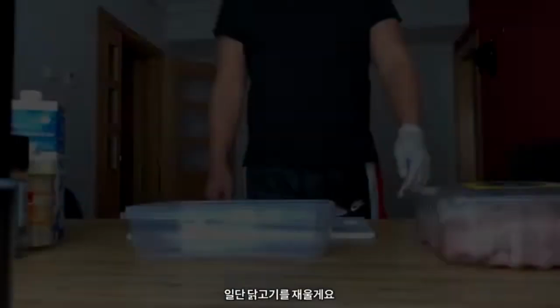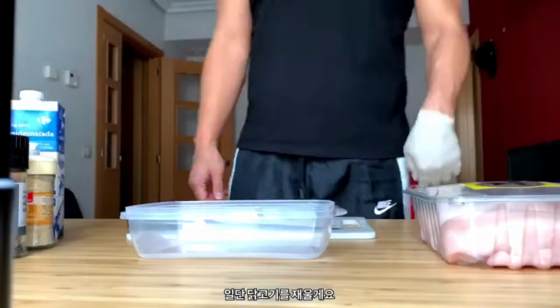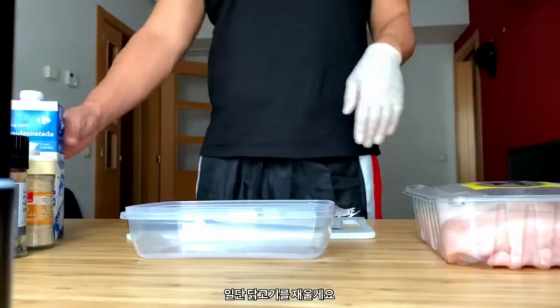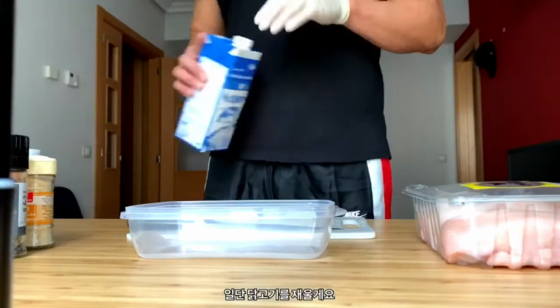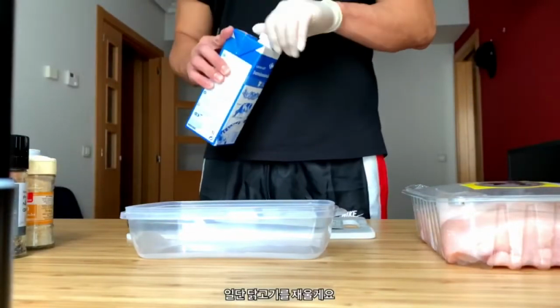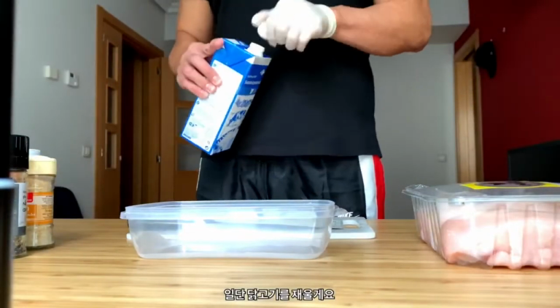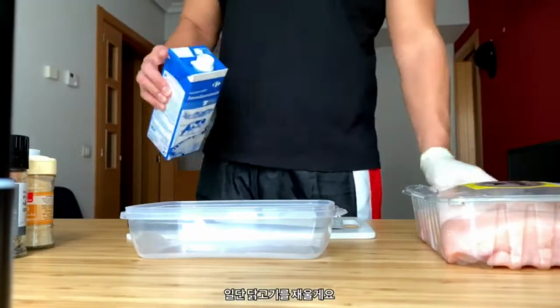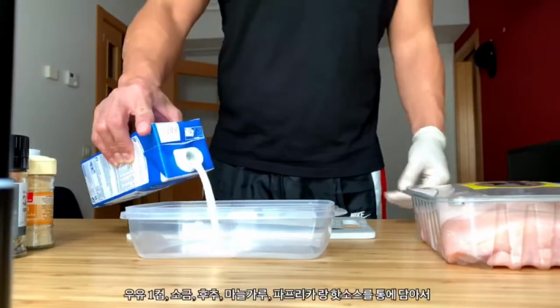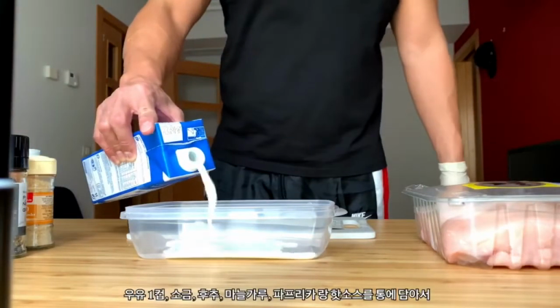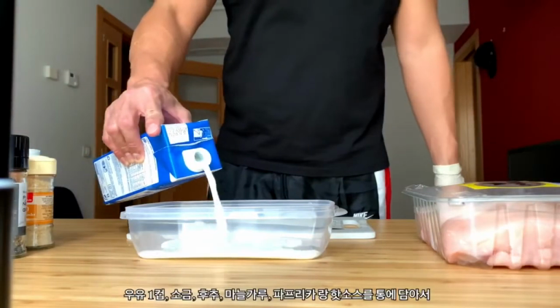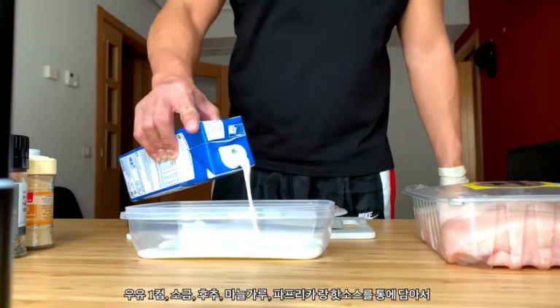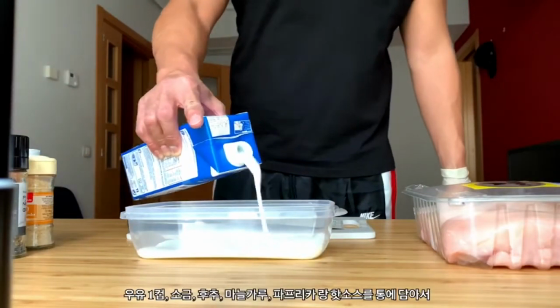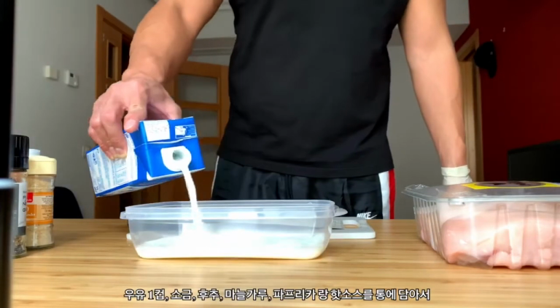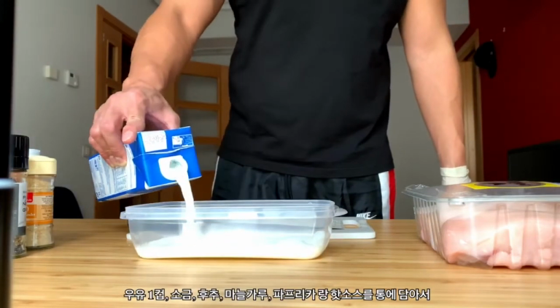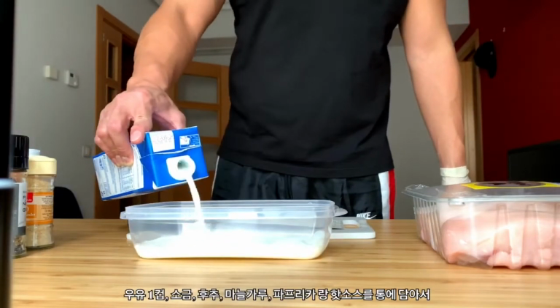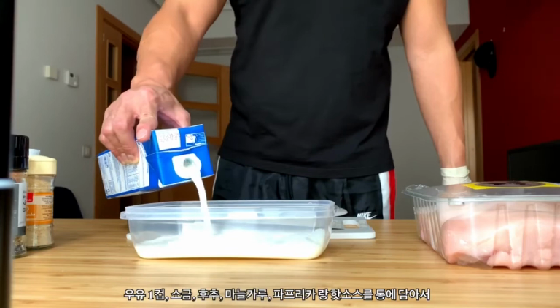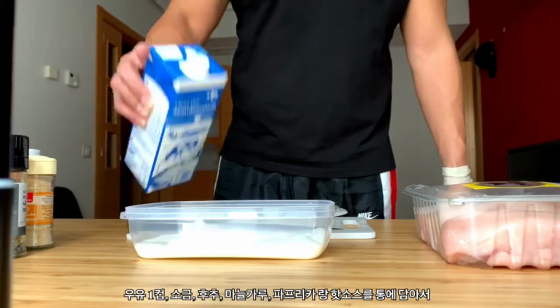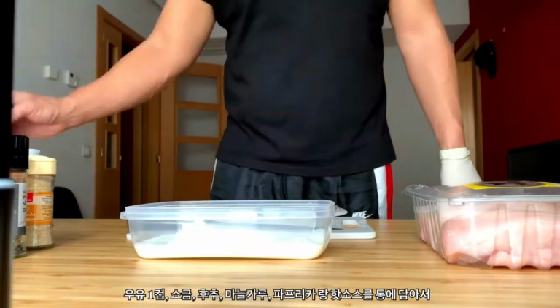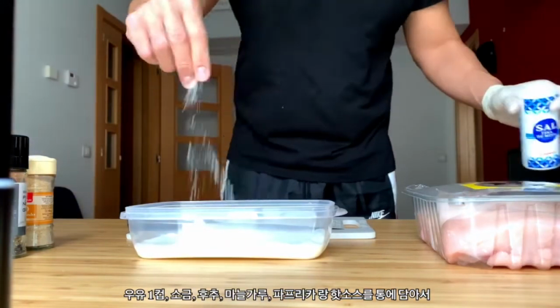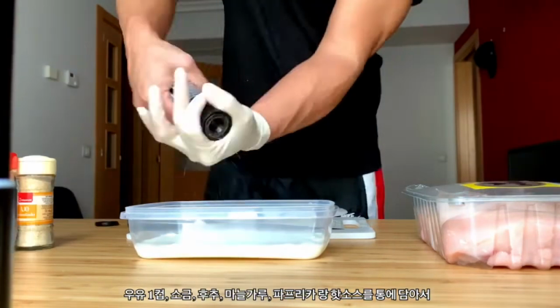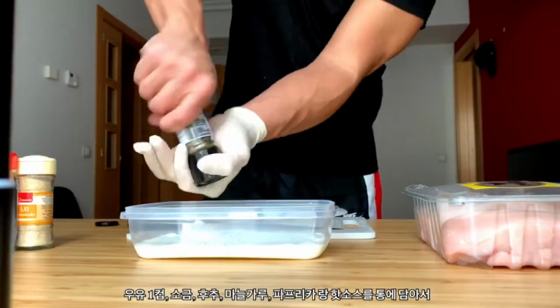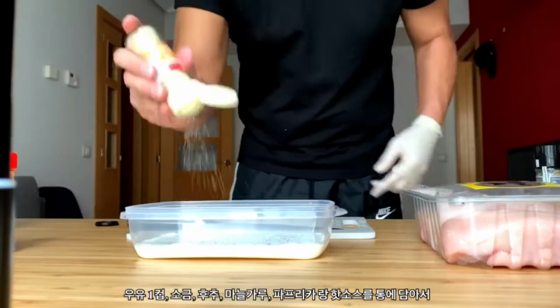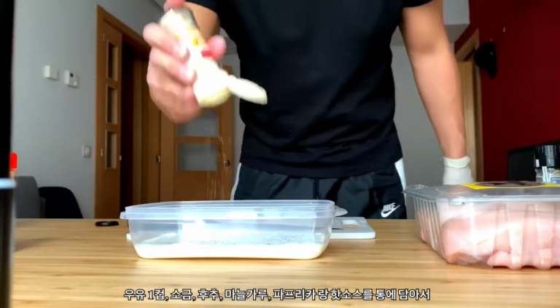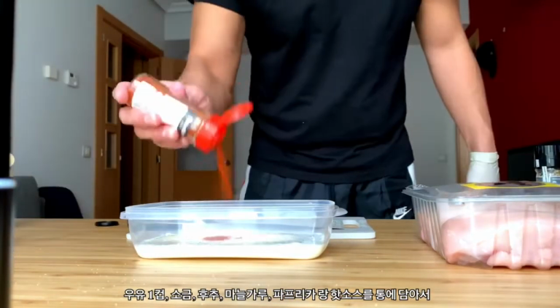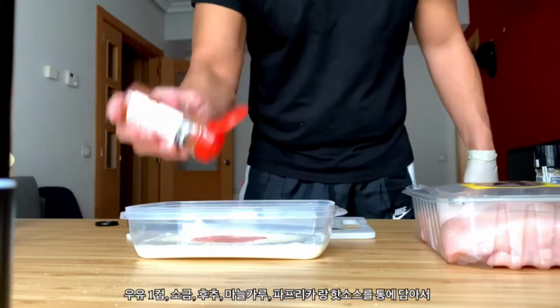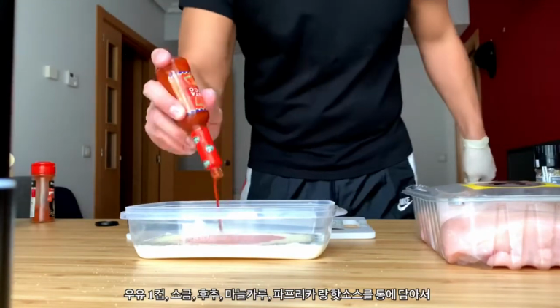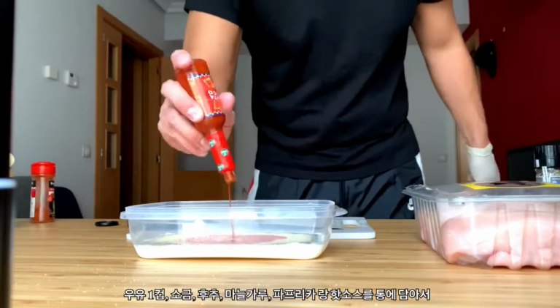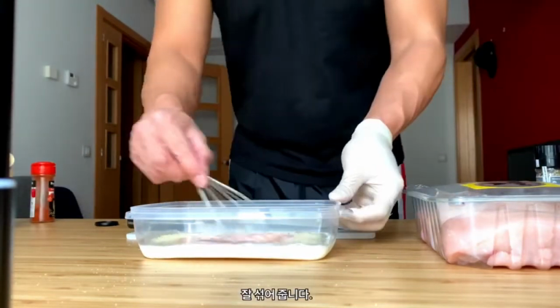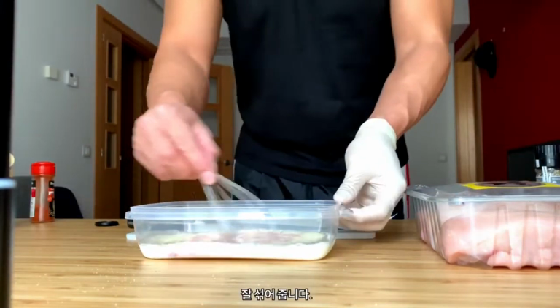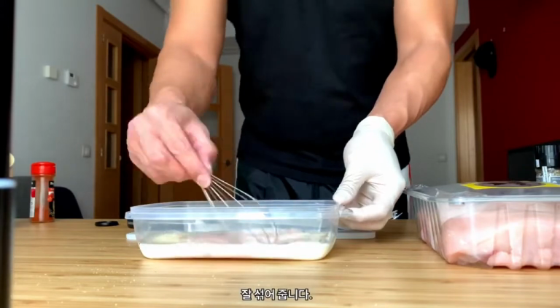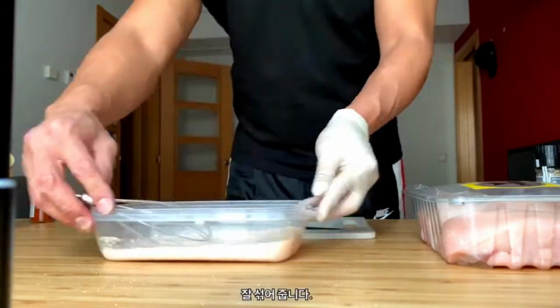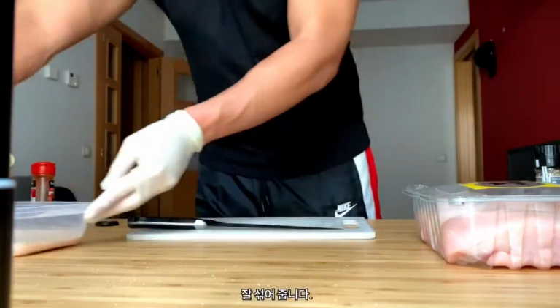So the first thing we're gonna do is make a brine for the chicken. Pour about a cup of milk in a container and add salt, pepper, garlic powder, paprika, and some hot sauce. Mix well and set aside.